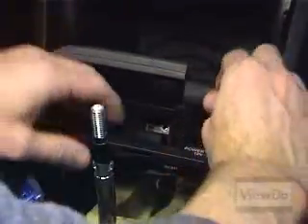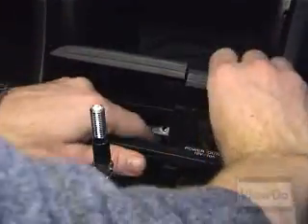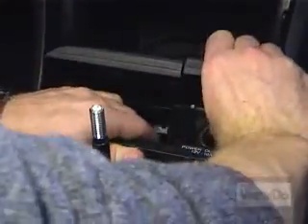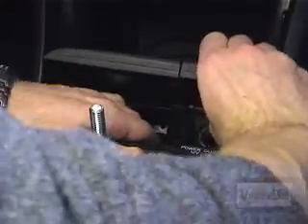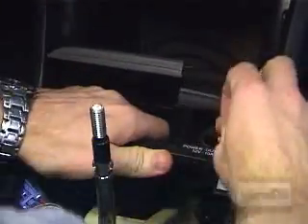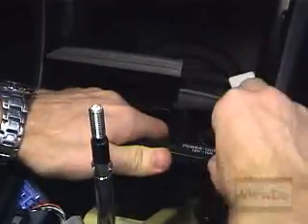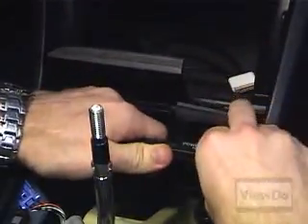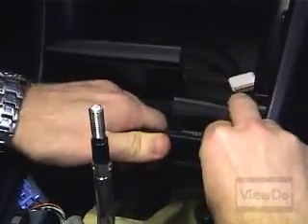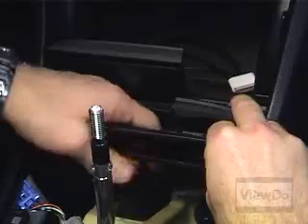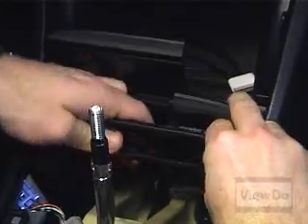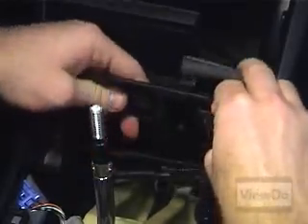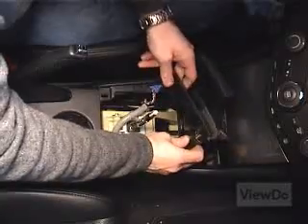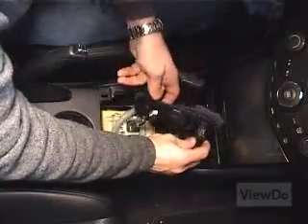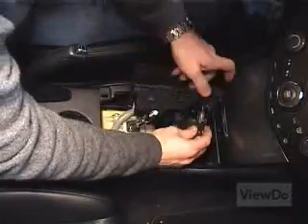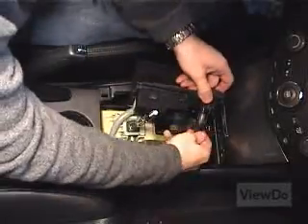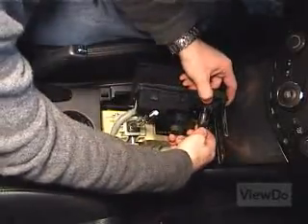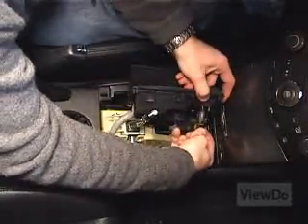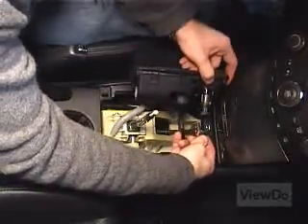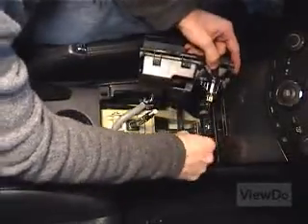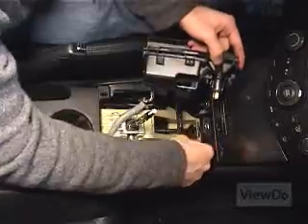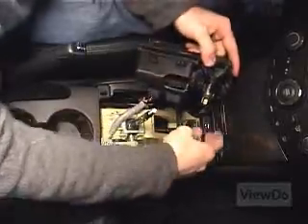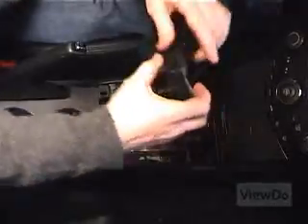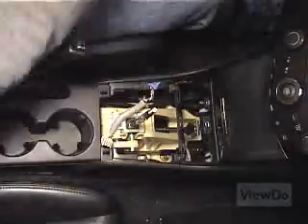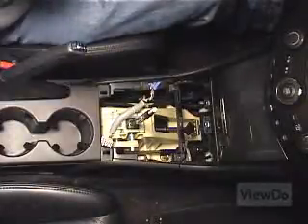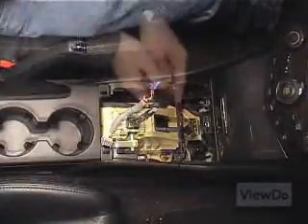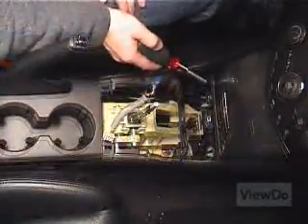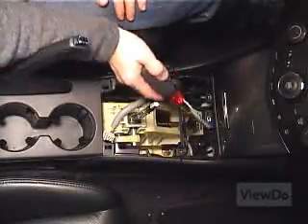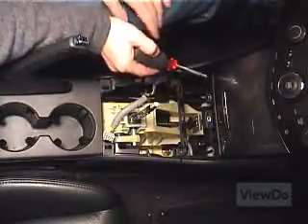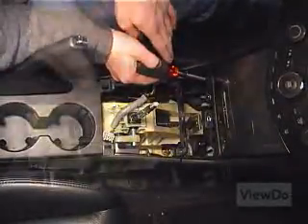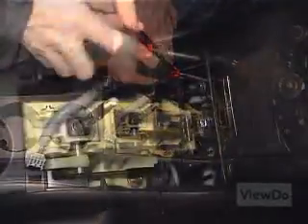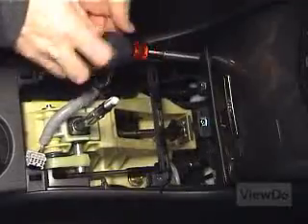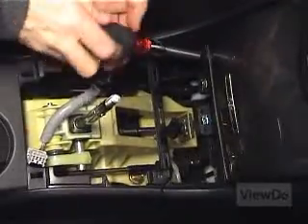Reaching from underneath and pushing upward, pop out the coin tray power socket assembly. Remove the wiring harness attached to the power socket. Remove the two screws holding the base of the accessory compartment in.